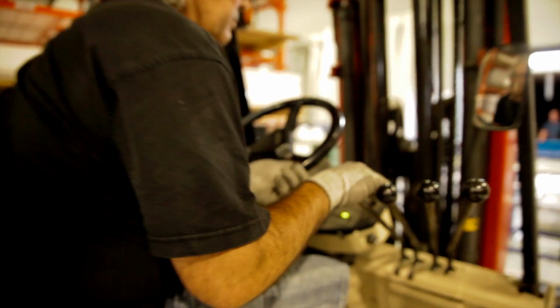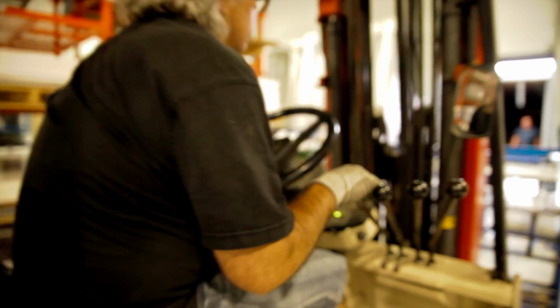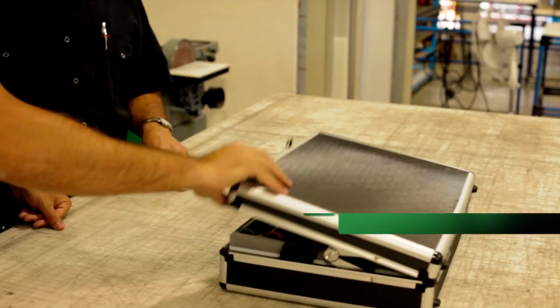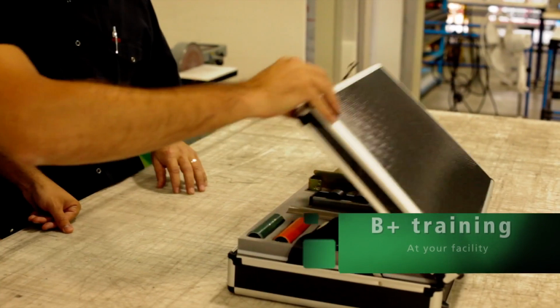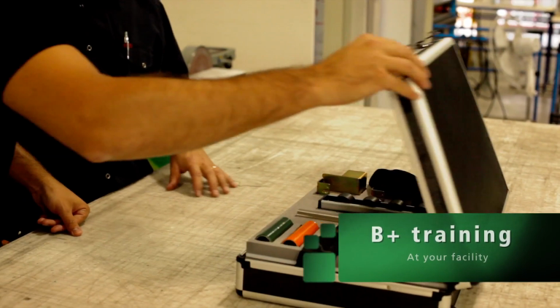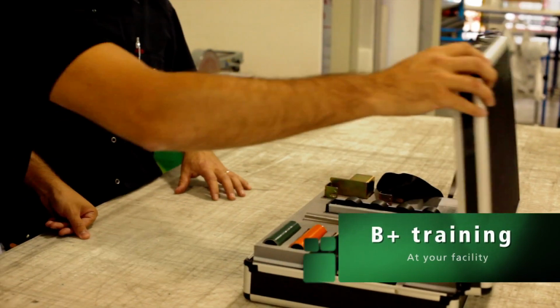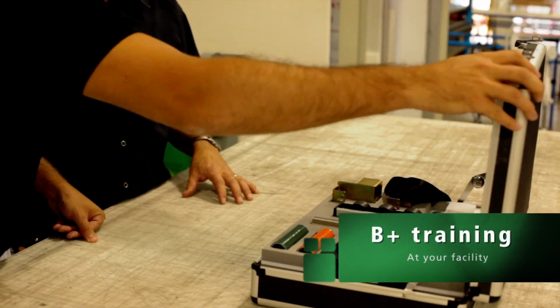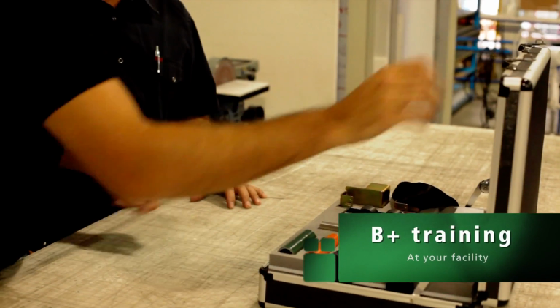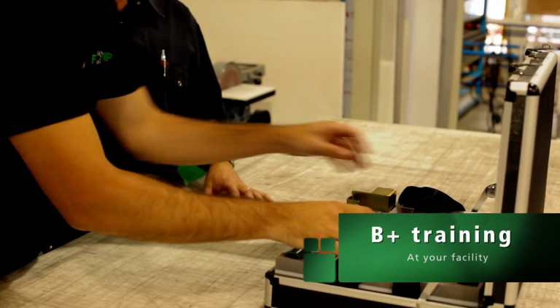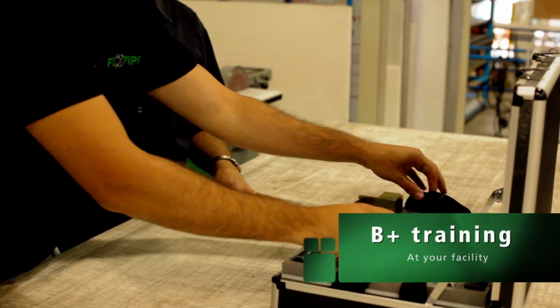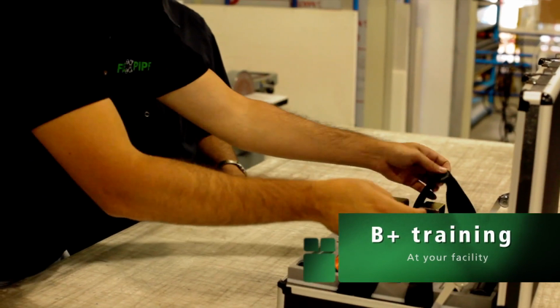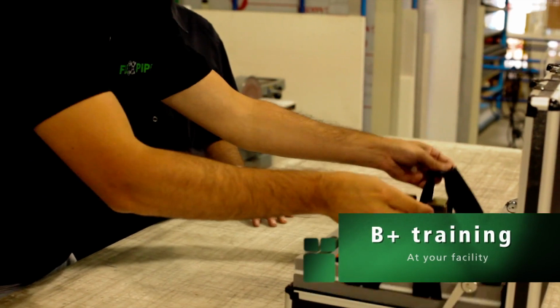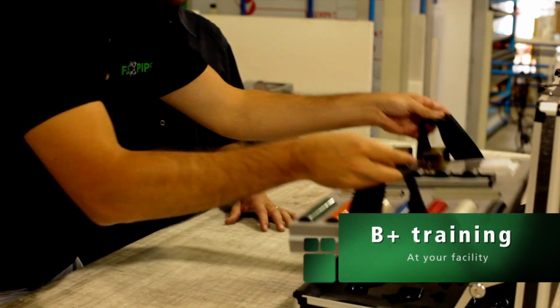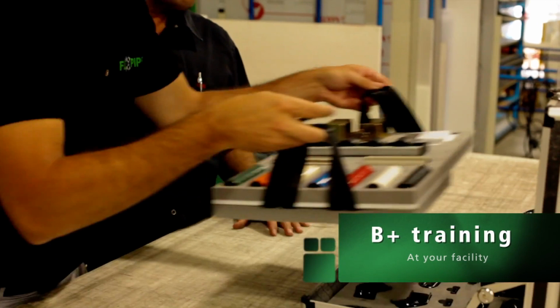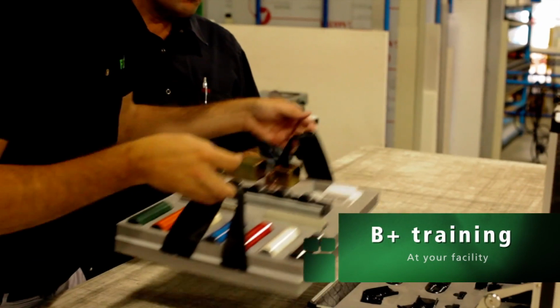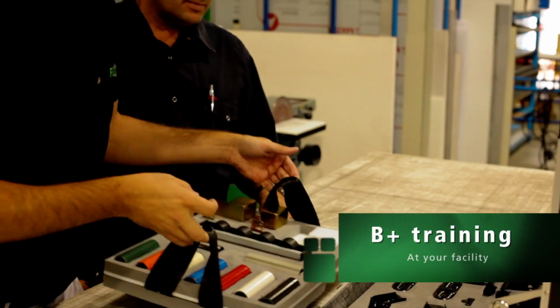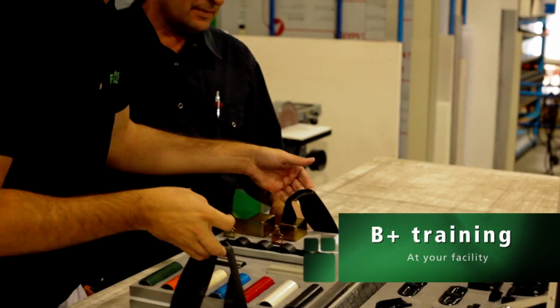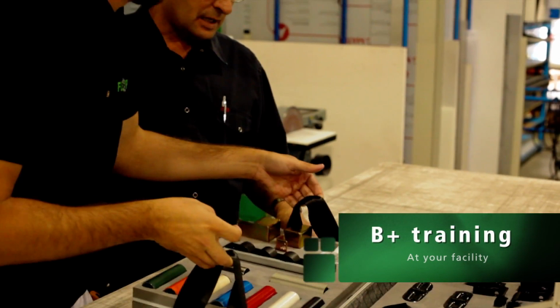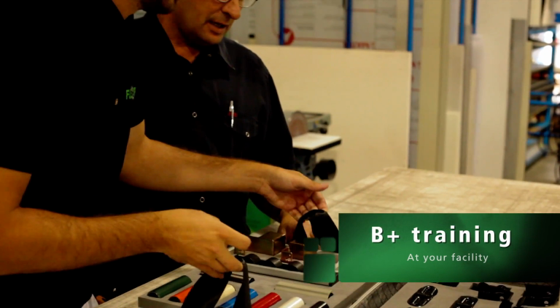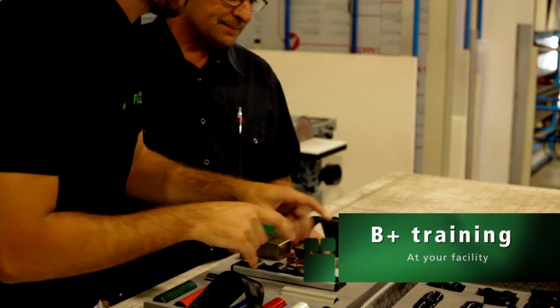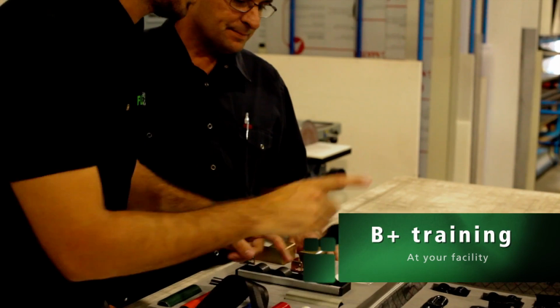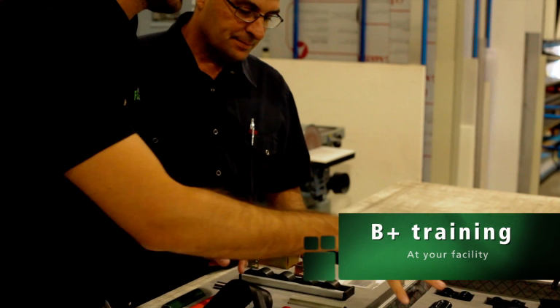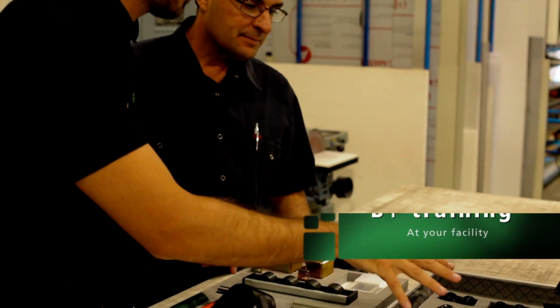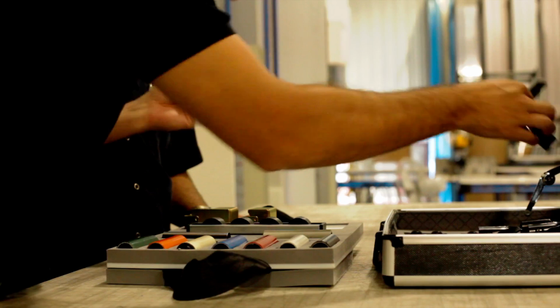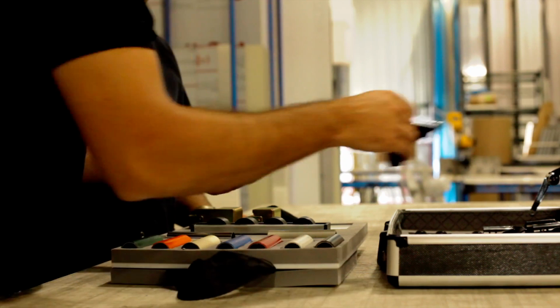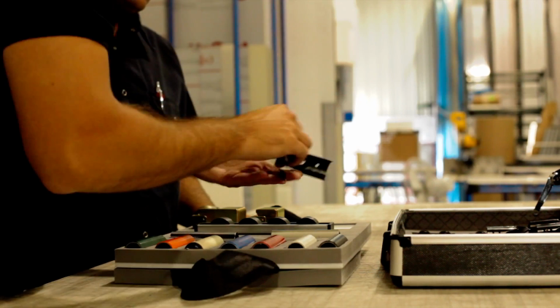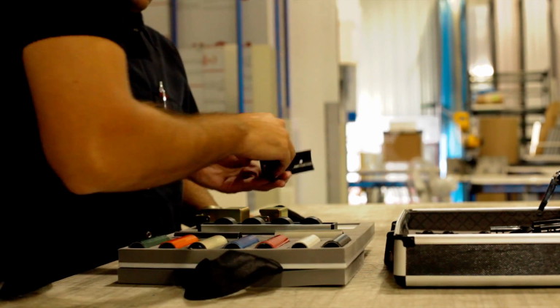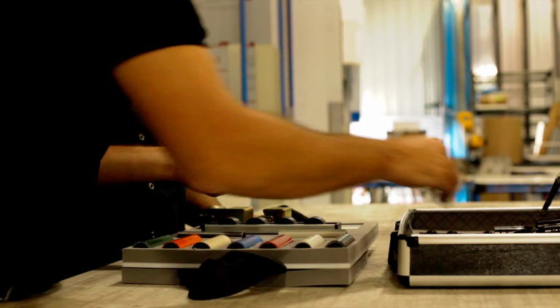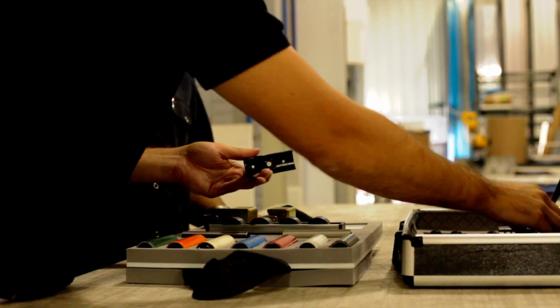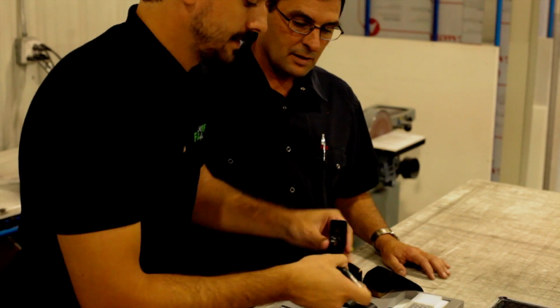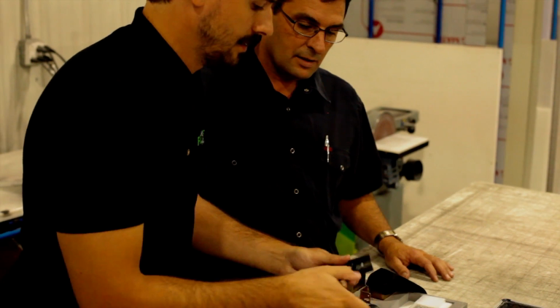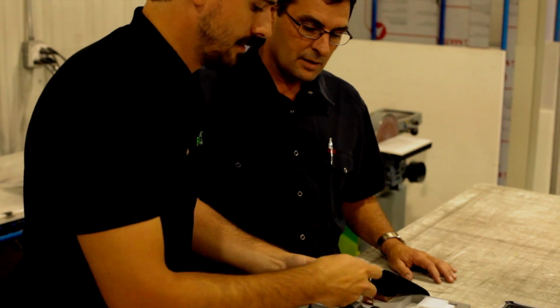The B-training option is one day of training at your facility. You will learn basic components and assembly techniques. Plus, you will start assembling your first project.